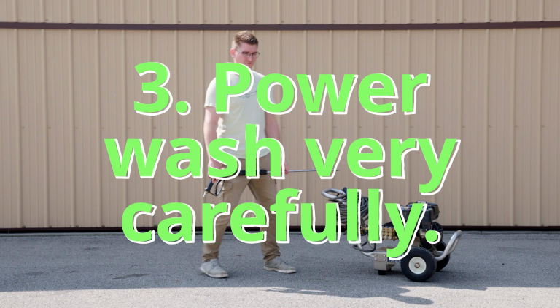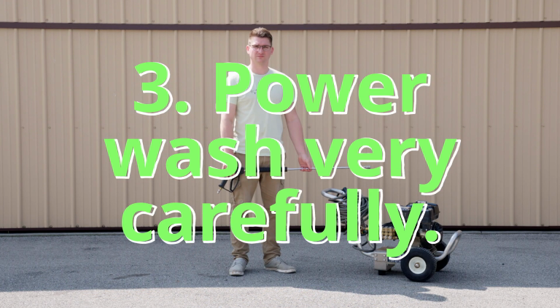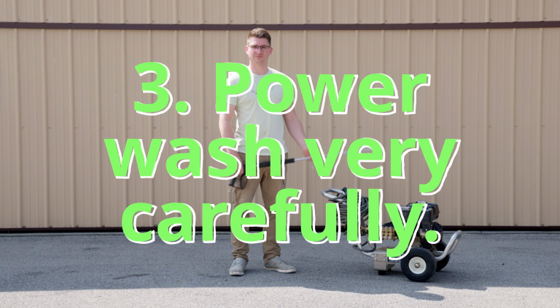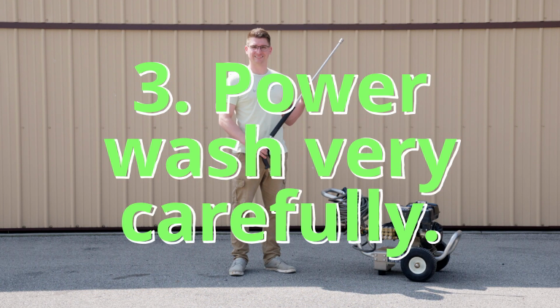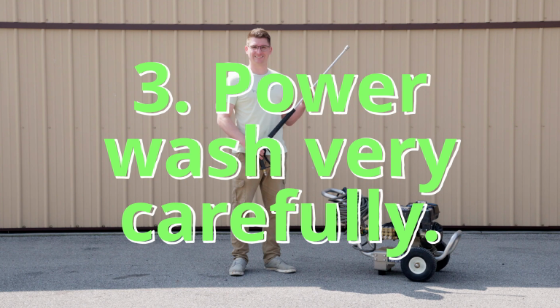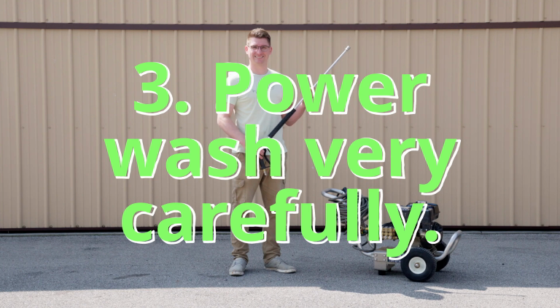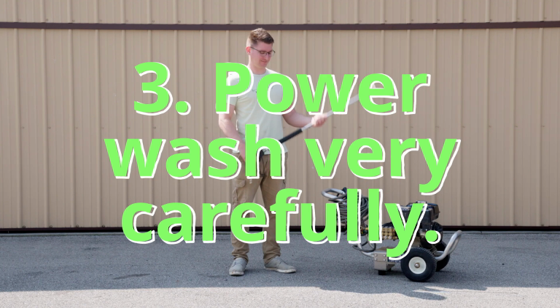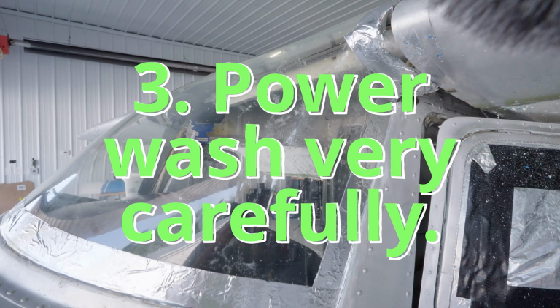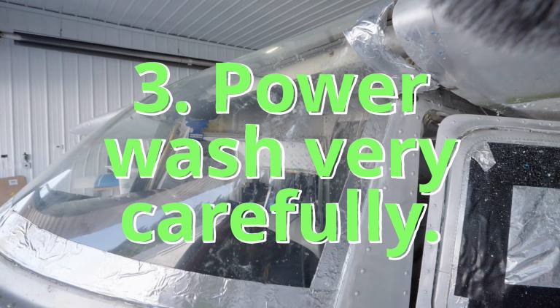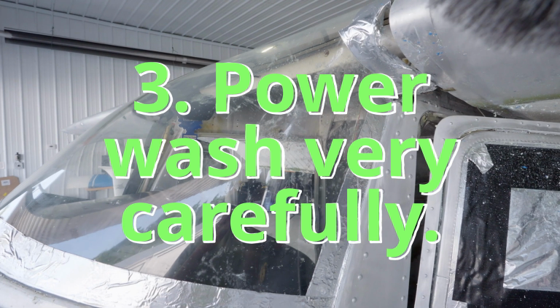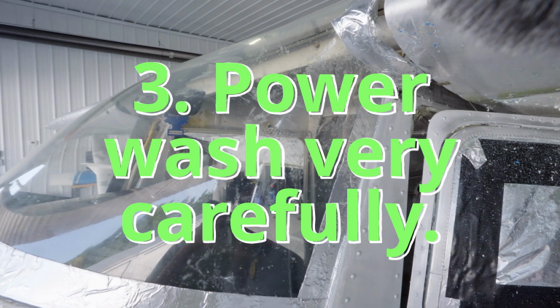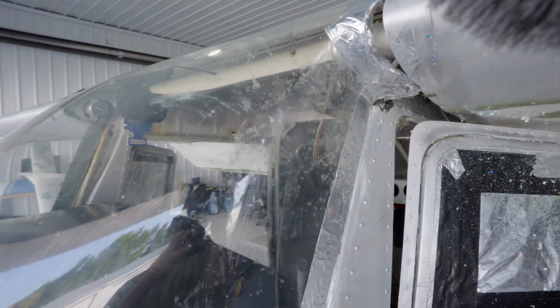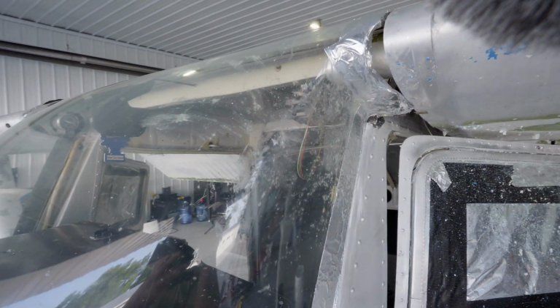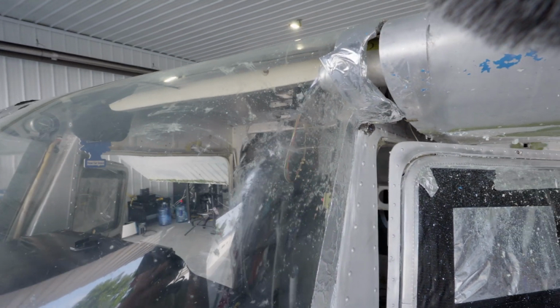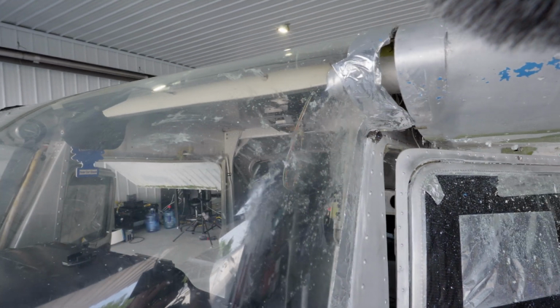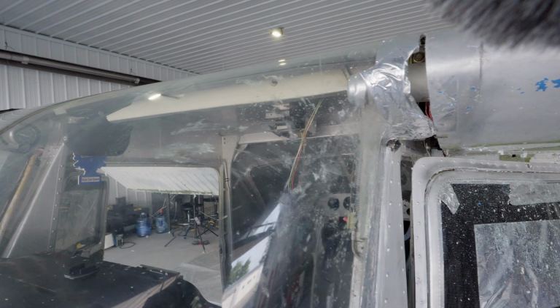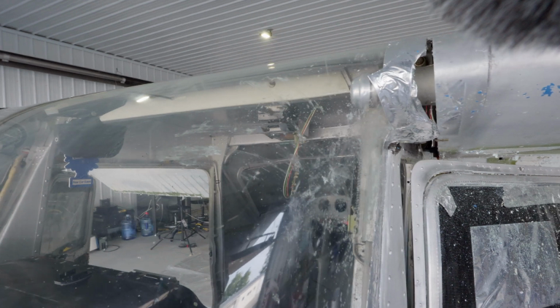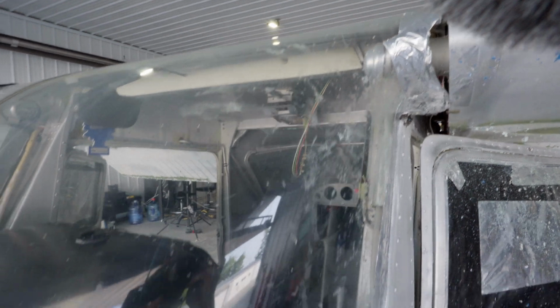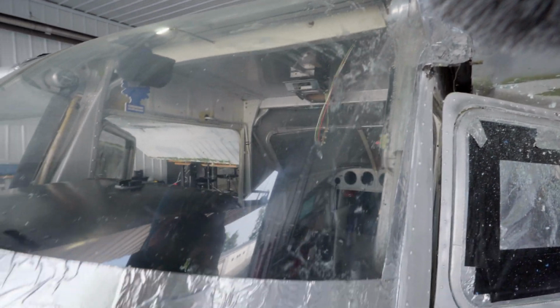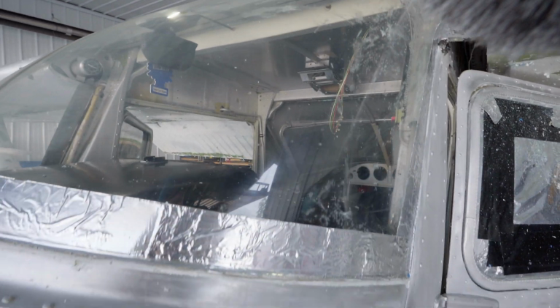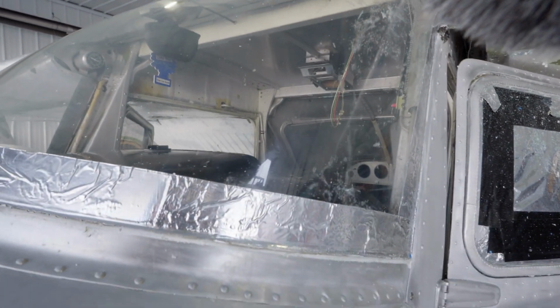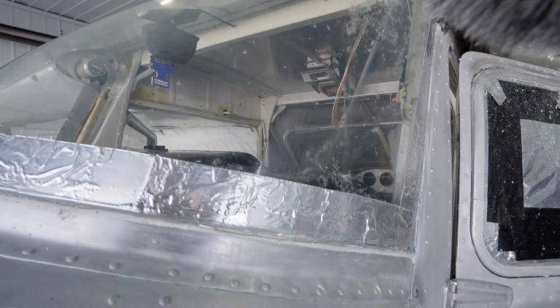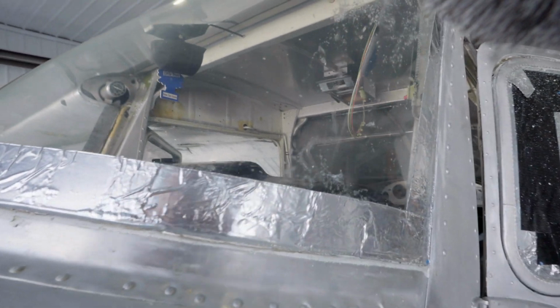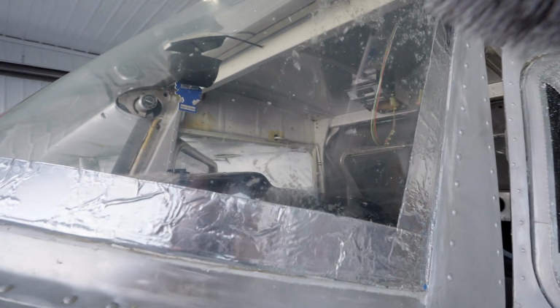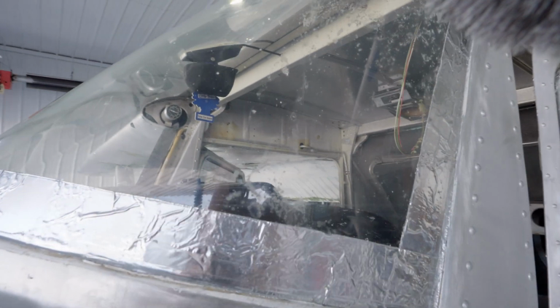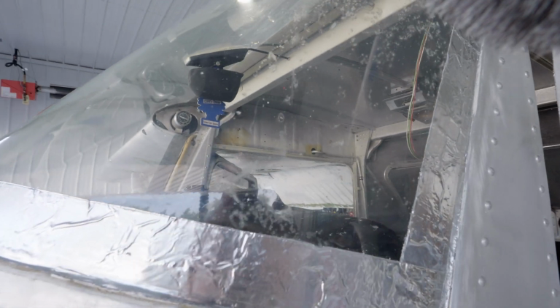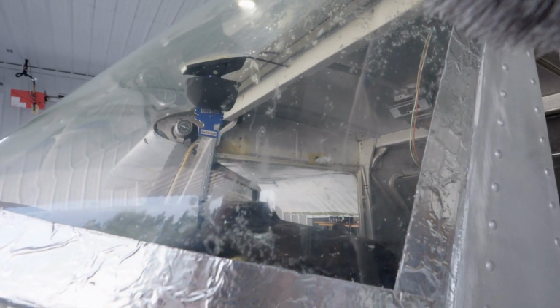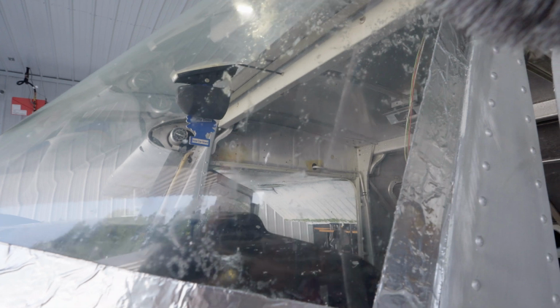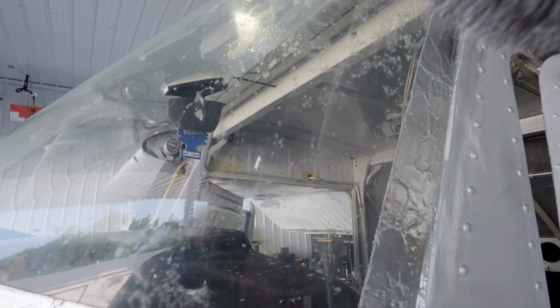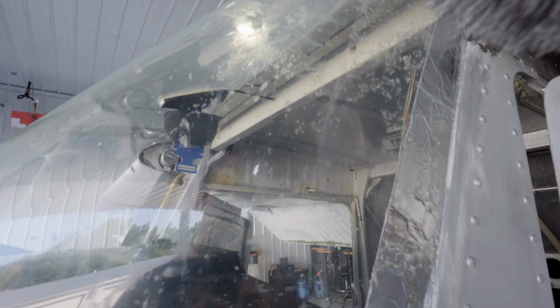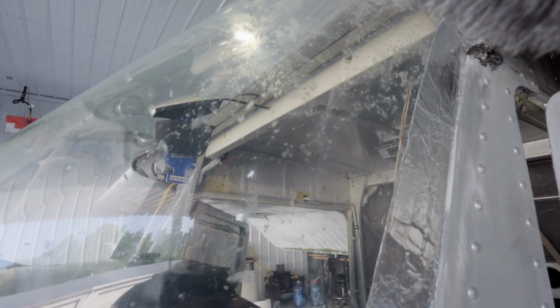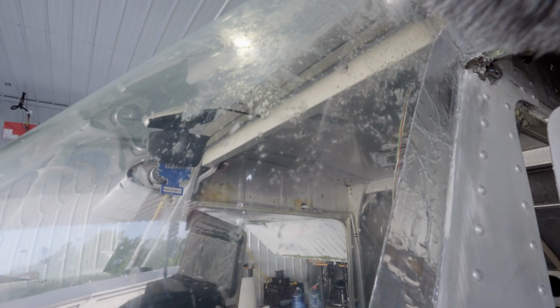Use a power washer with caution and avoid spraying anywhere near where the wing attaches to the fuselage. During the washing process, I accidentally sprayed the wrong direction and threw a bunch of pieces of paint soaked in Soko Strip onto the inside of the cabin and onto the windshield.